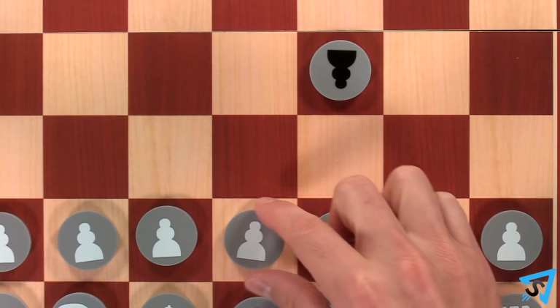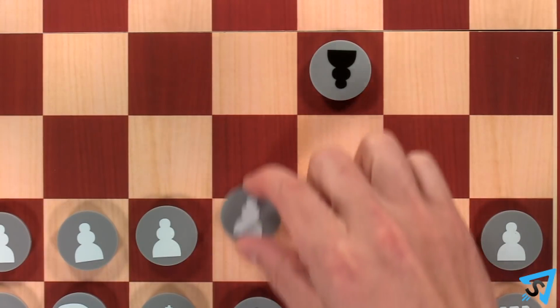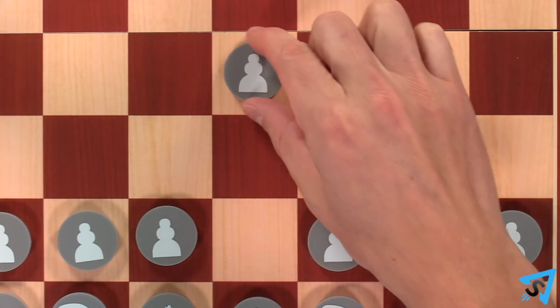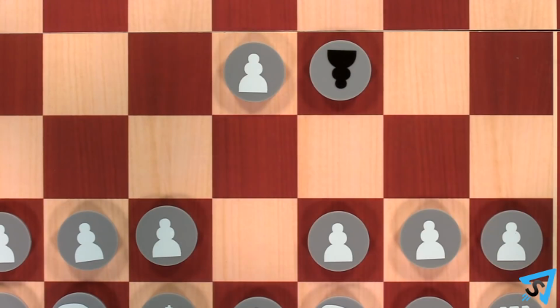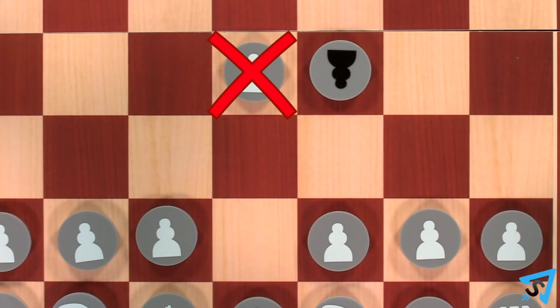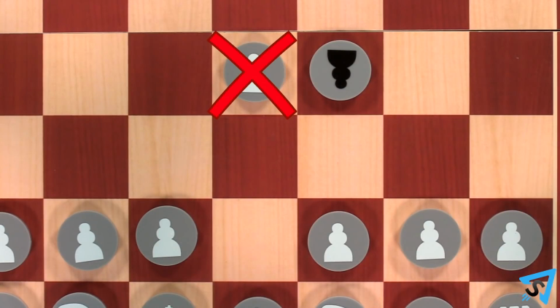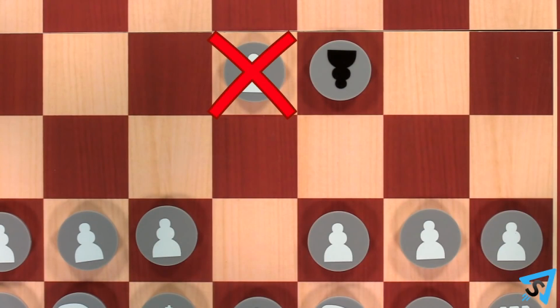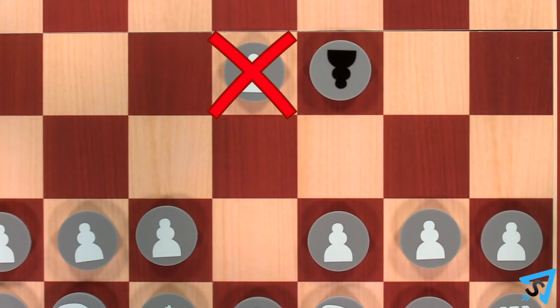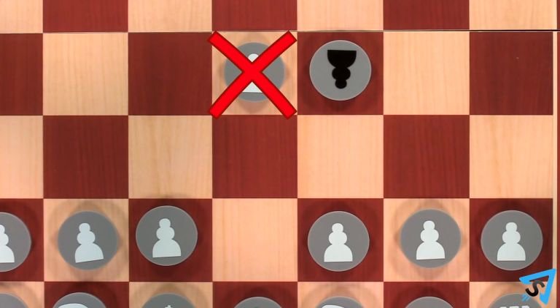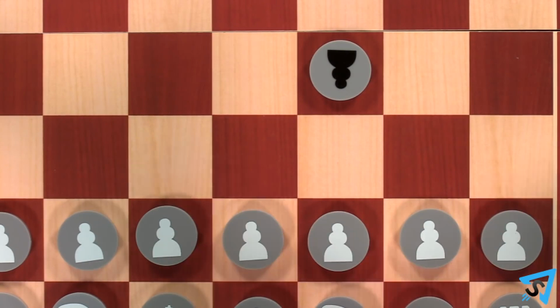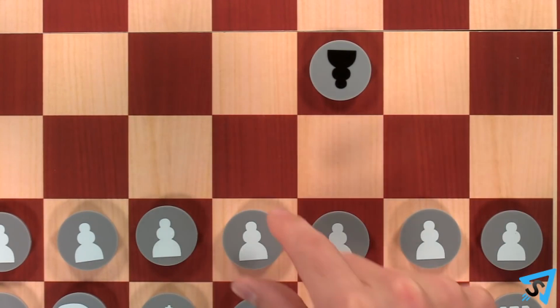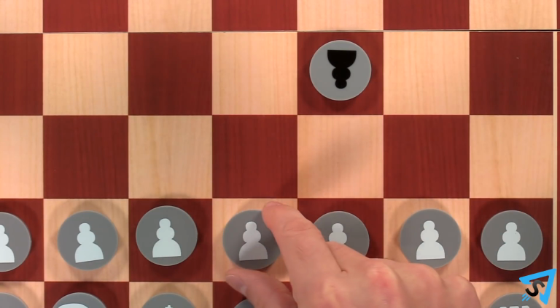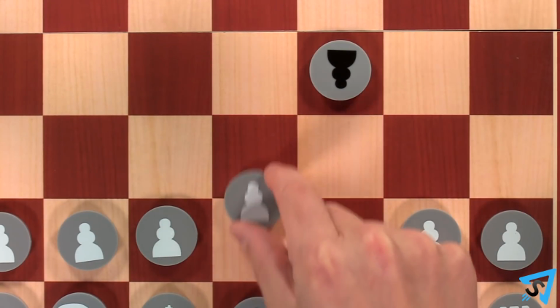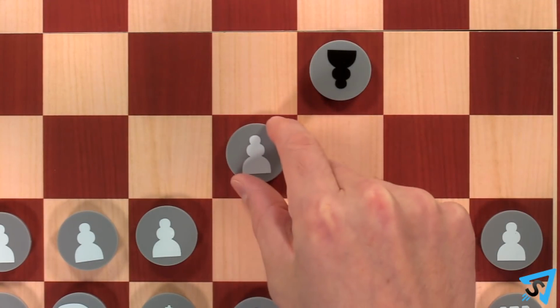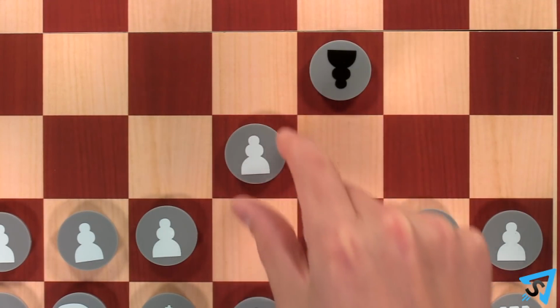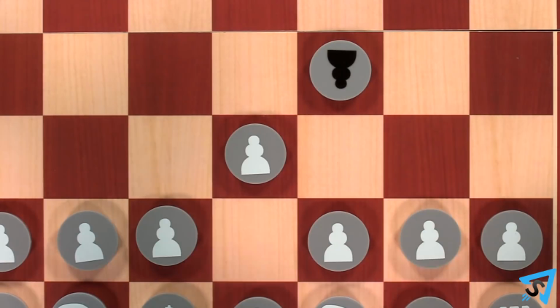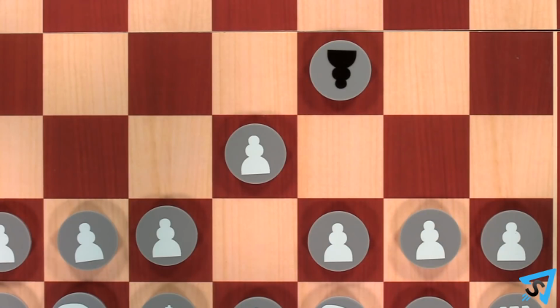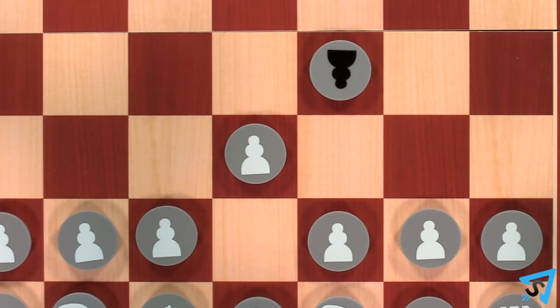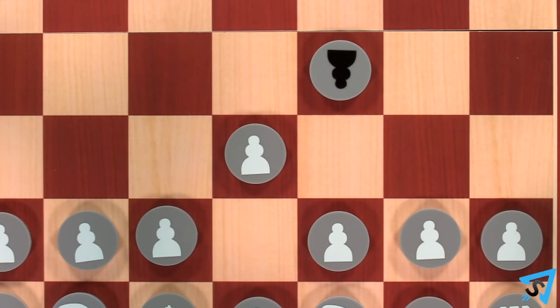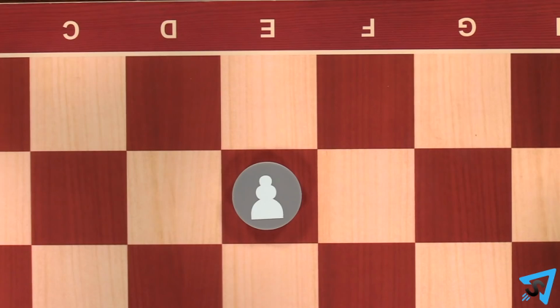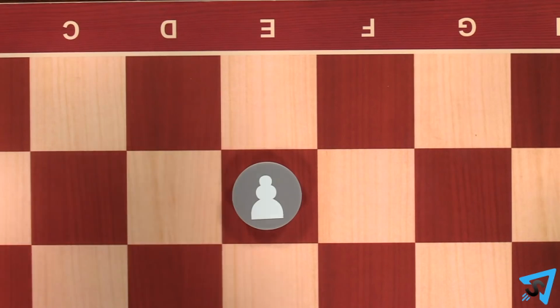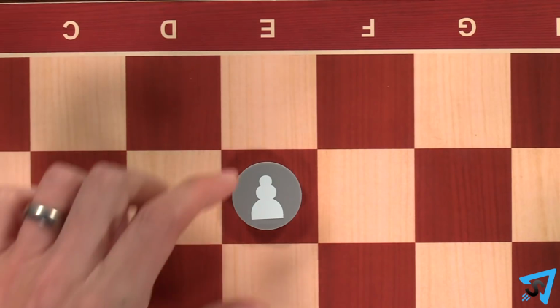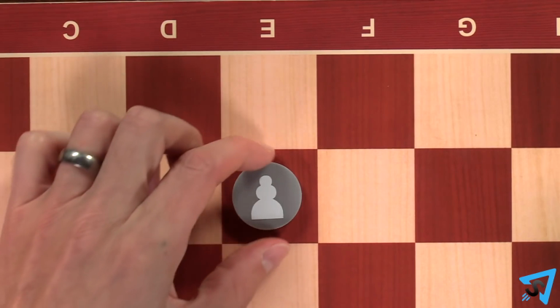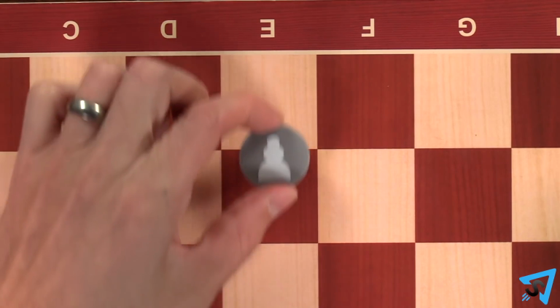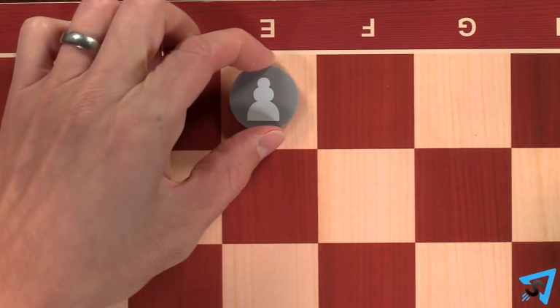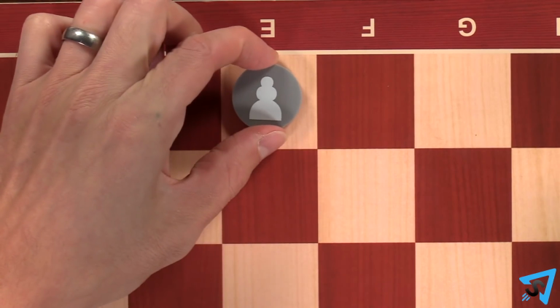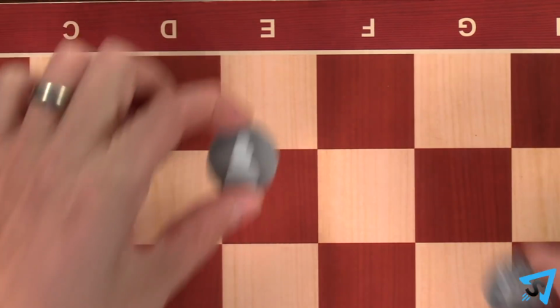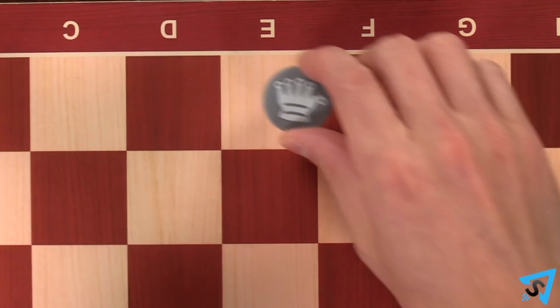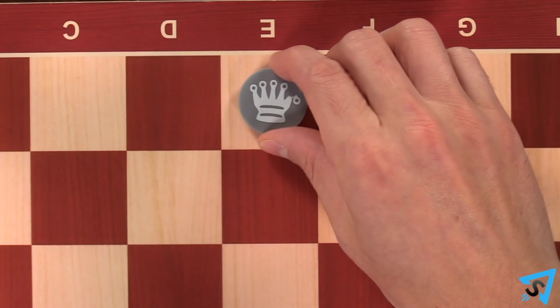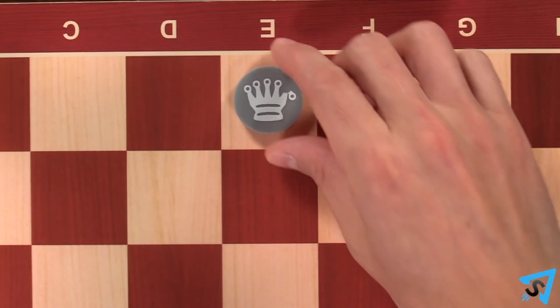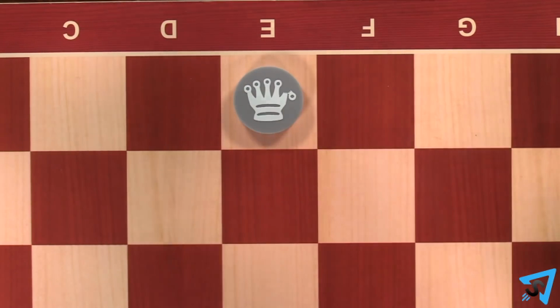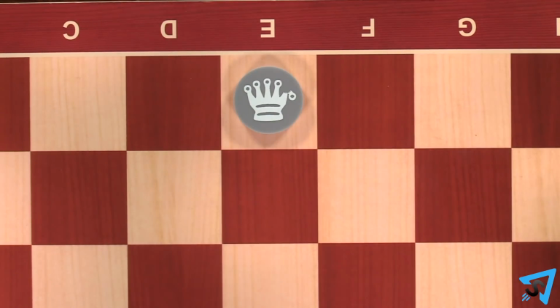Pawns are not allowed the first two-step option. Therefore, en passant is not allowed. When a pawn reaches the opposite side of the board, it must promote to a counselor.